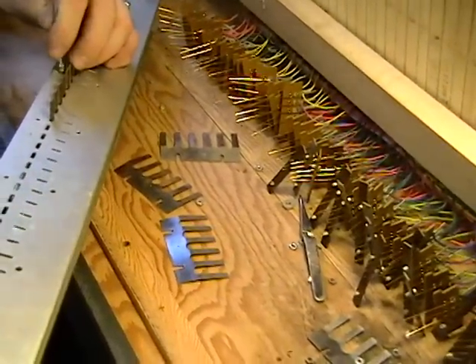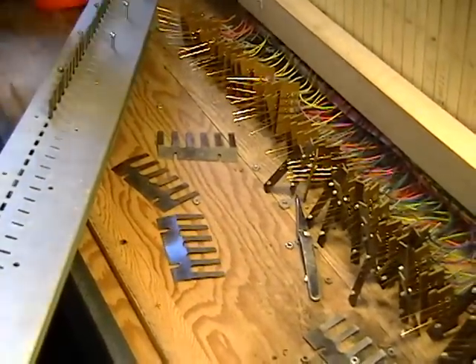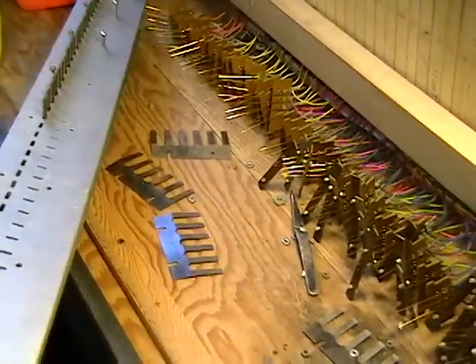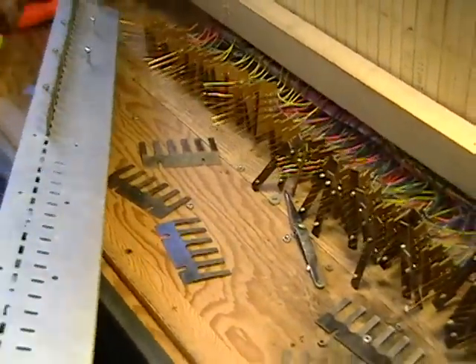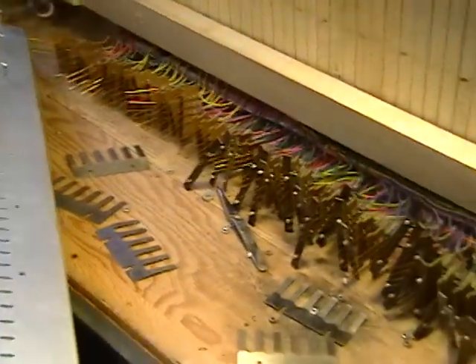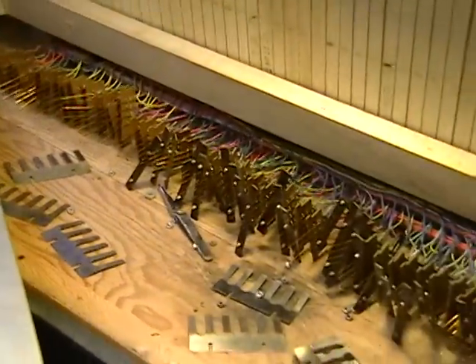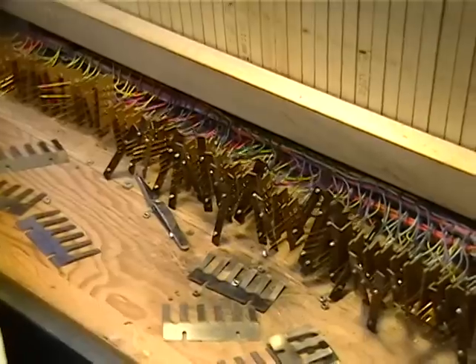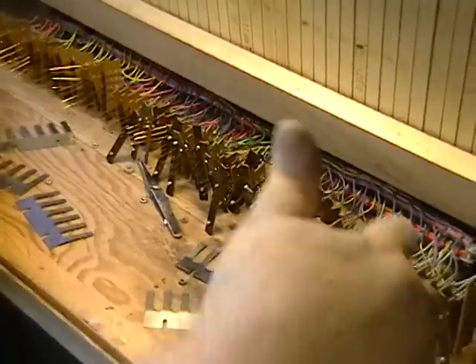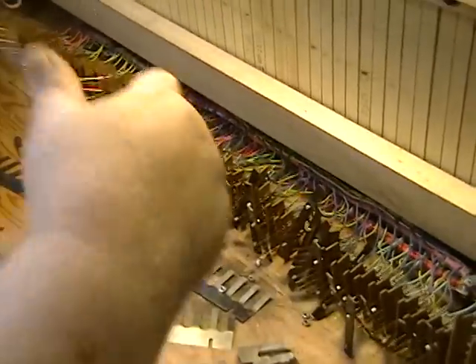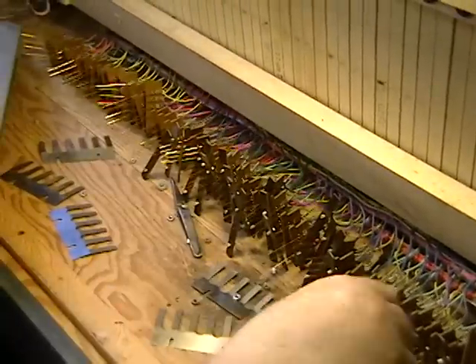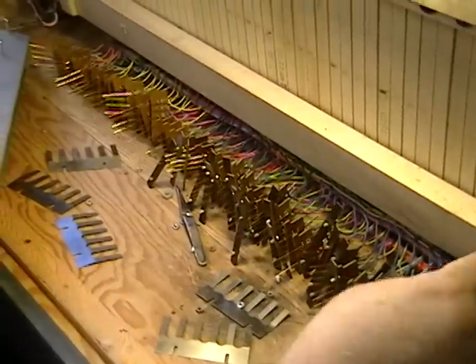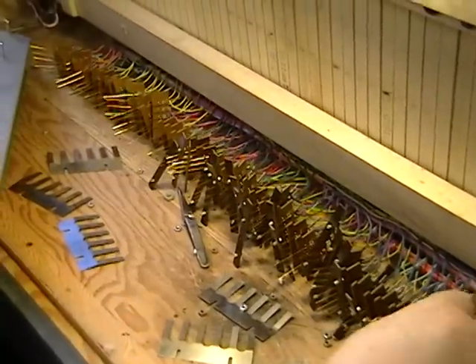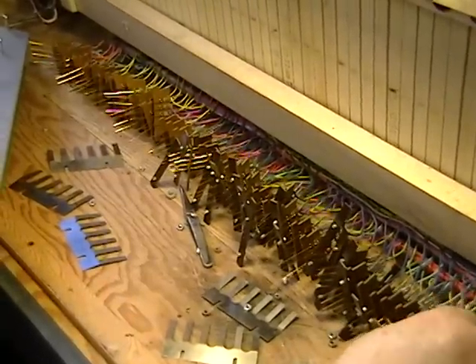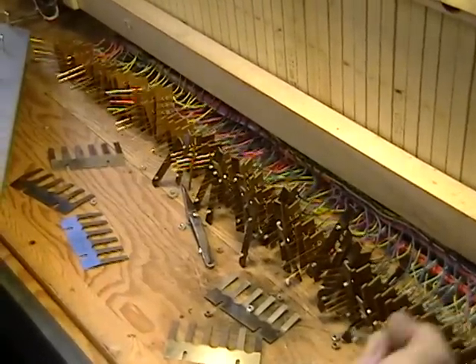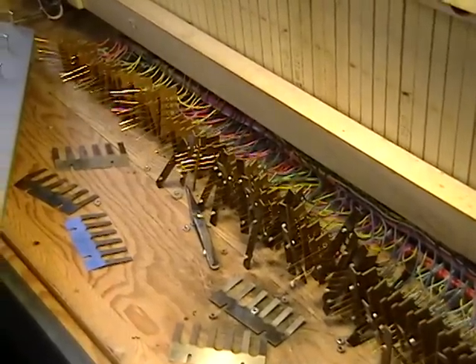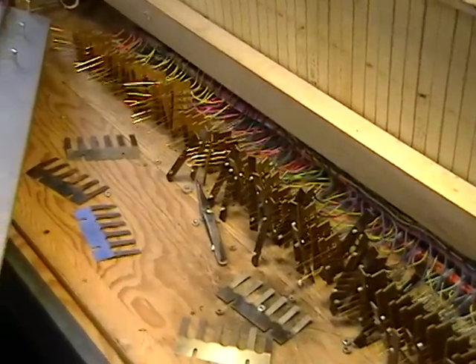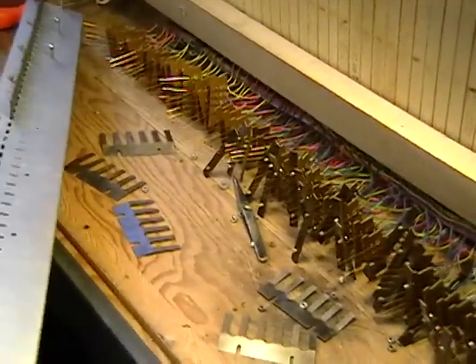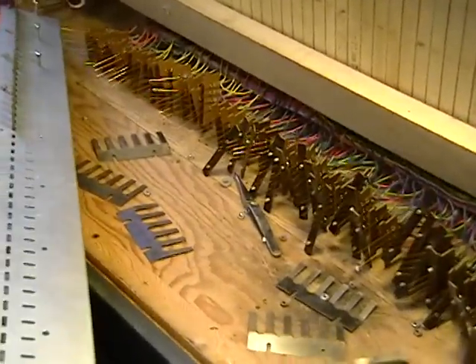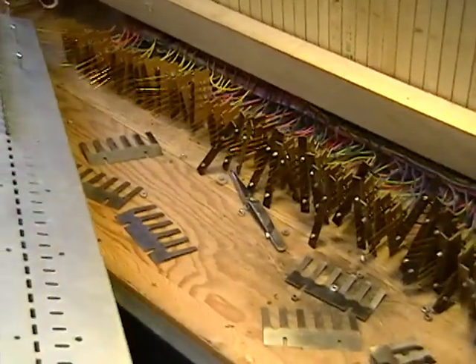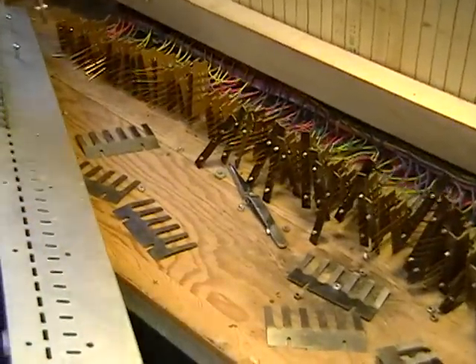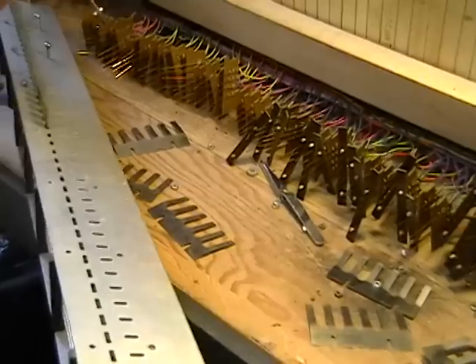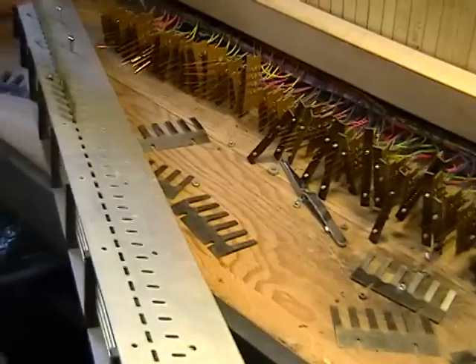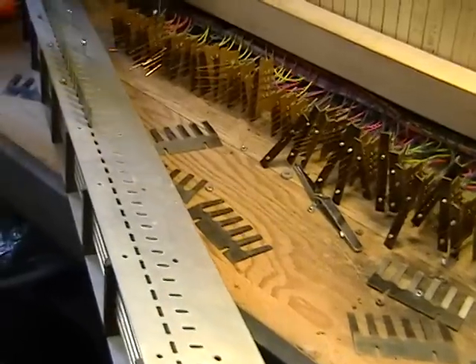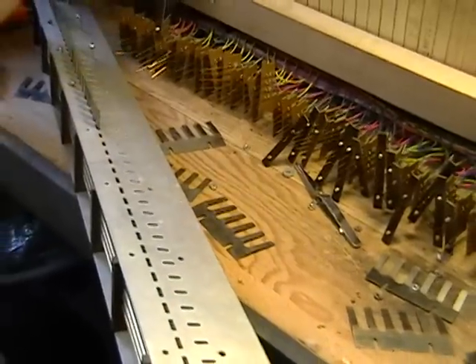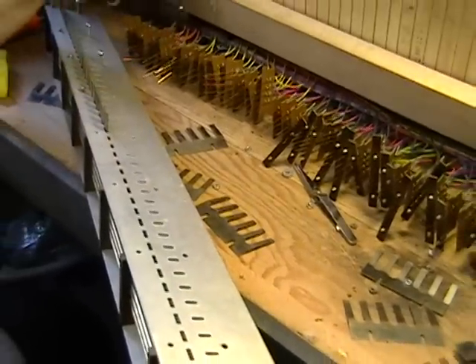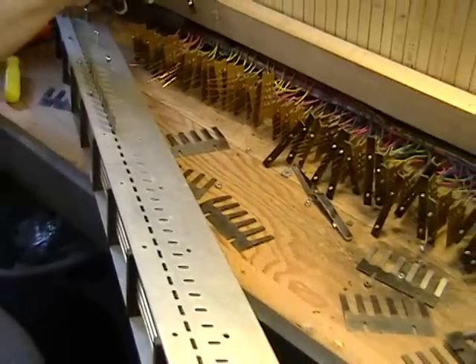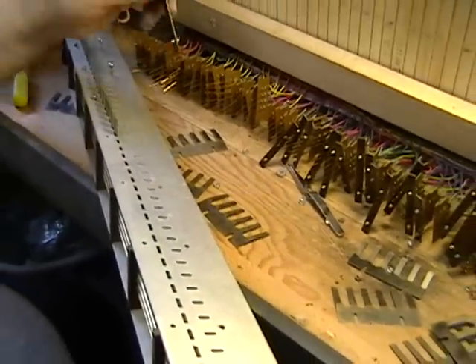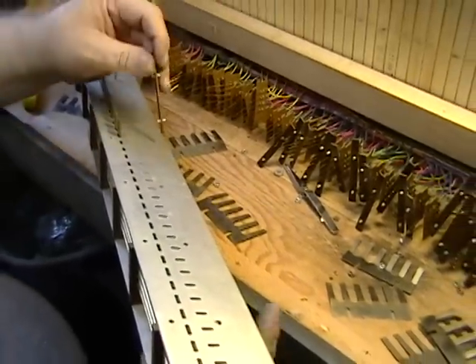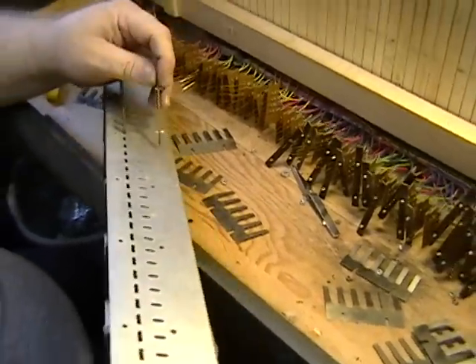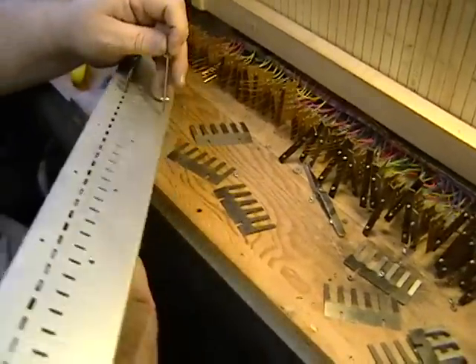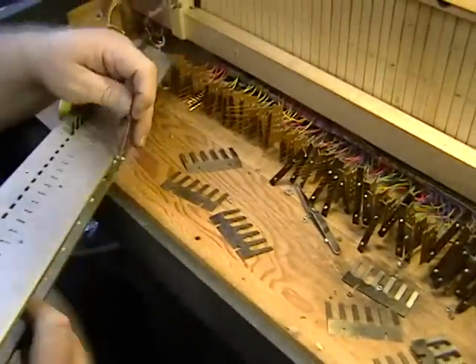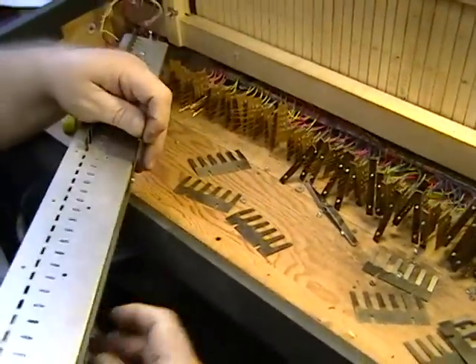I think I know why they bothered to clip the leads last time — it was exercise and frustration. This way you can put these in at your leisure and you don't have to worry about the wires until later.